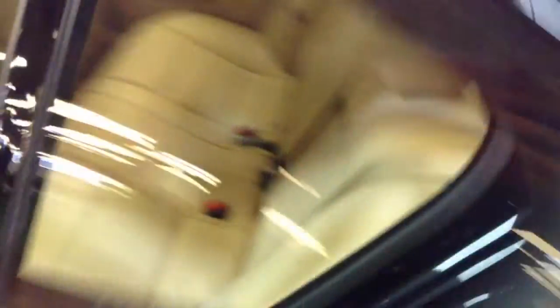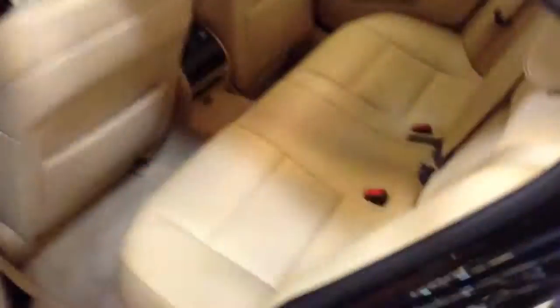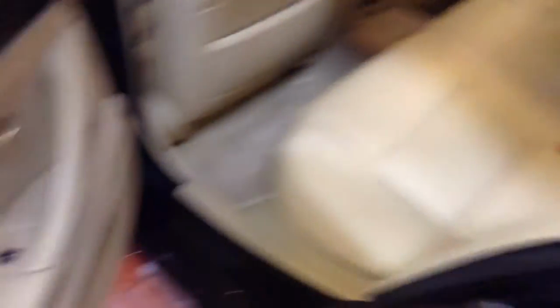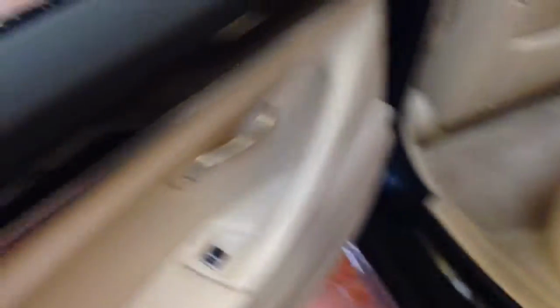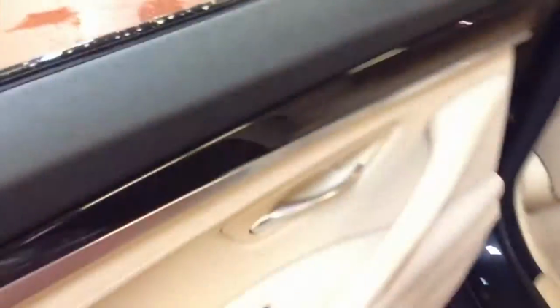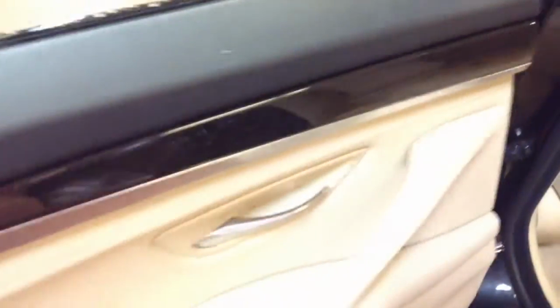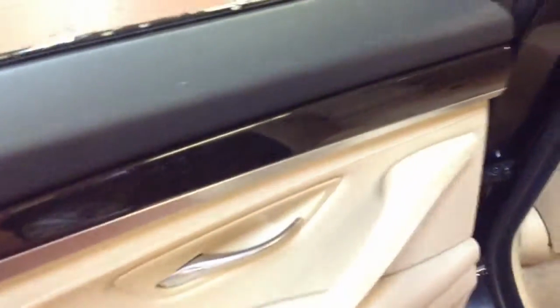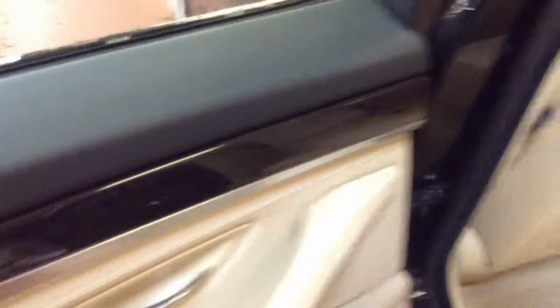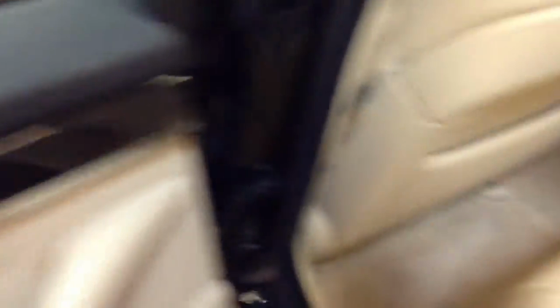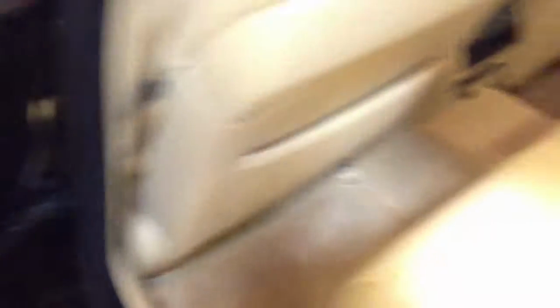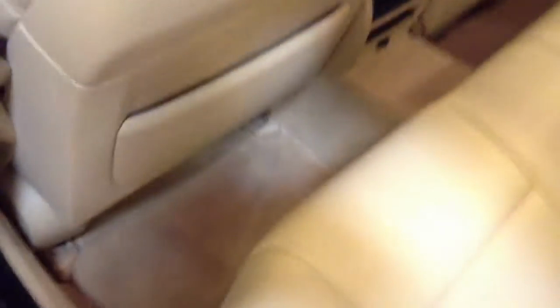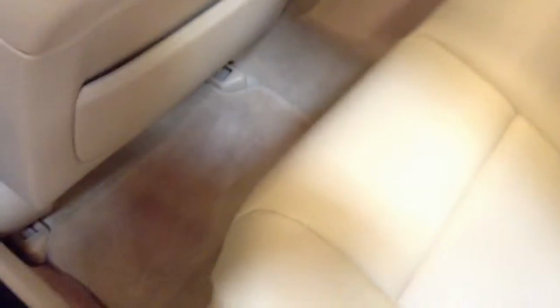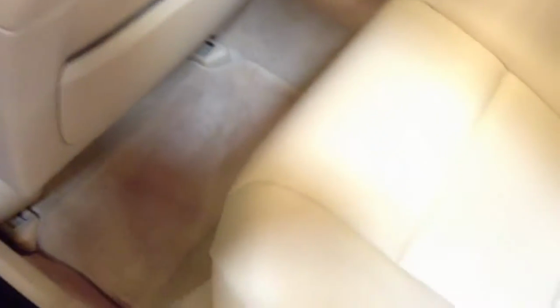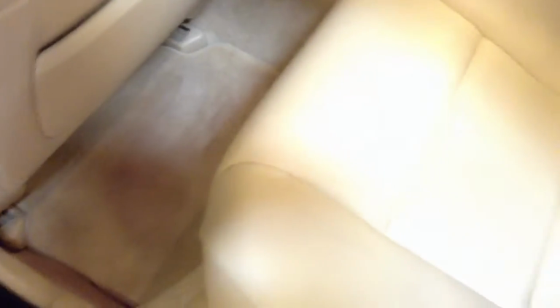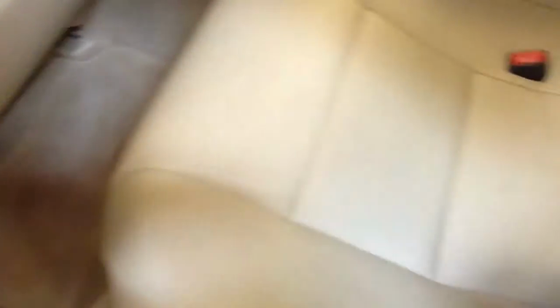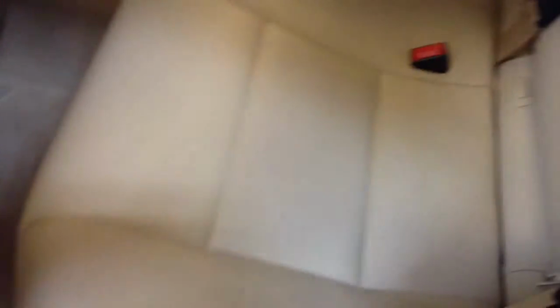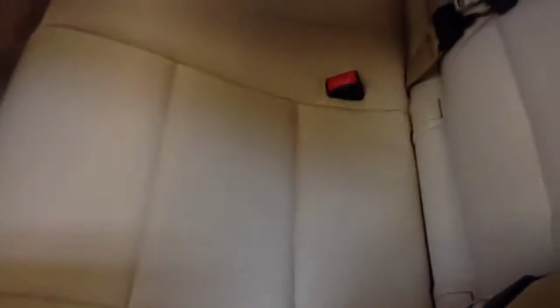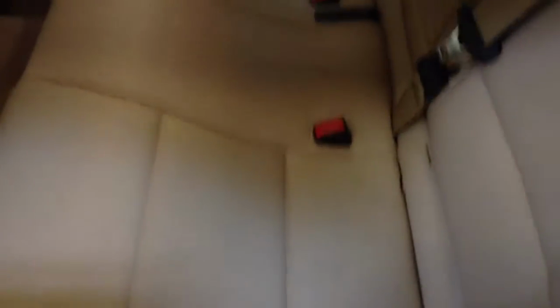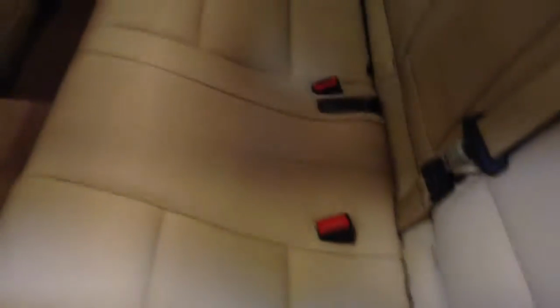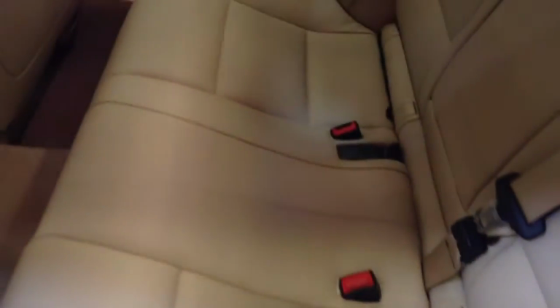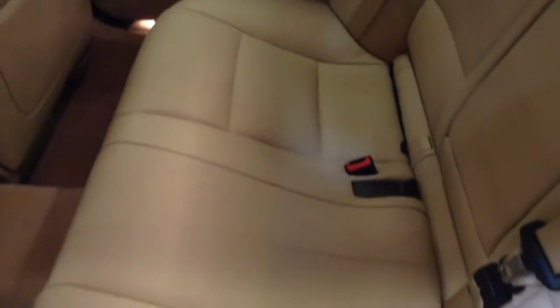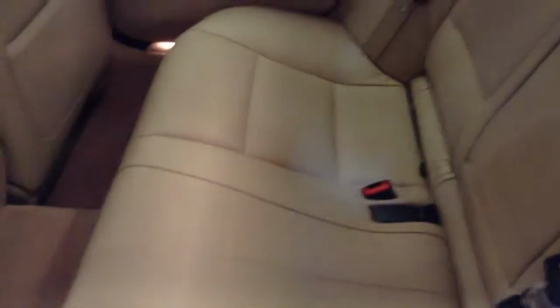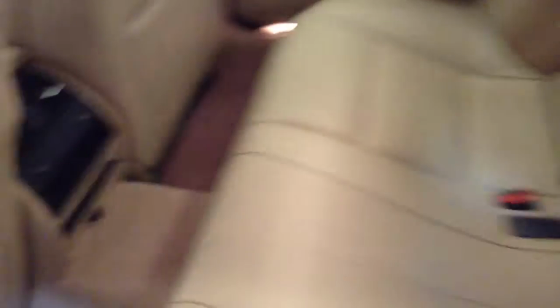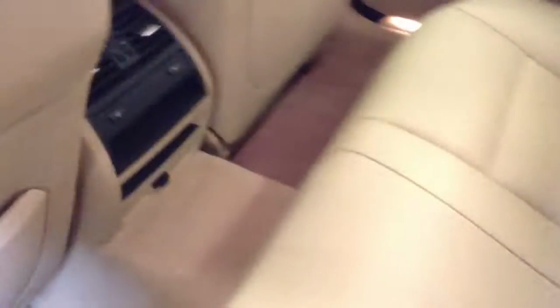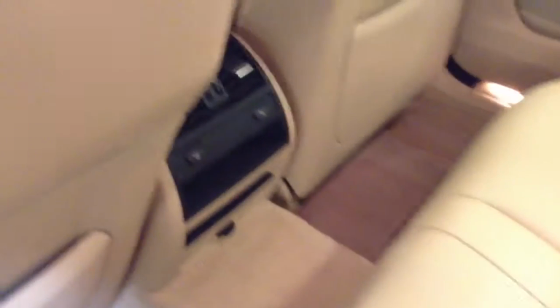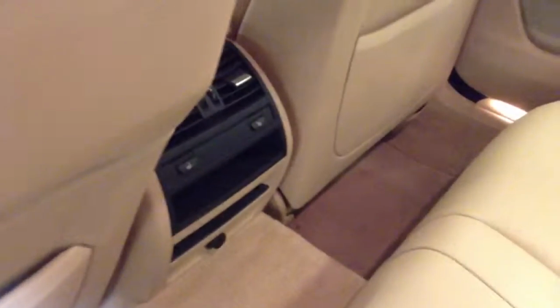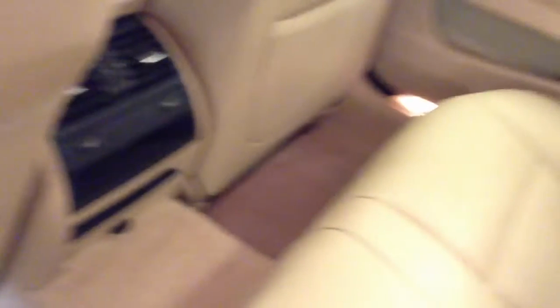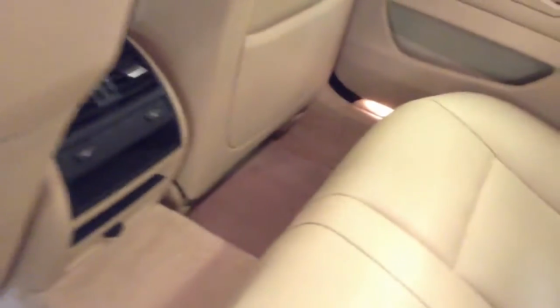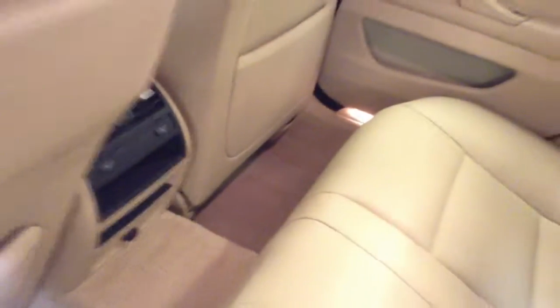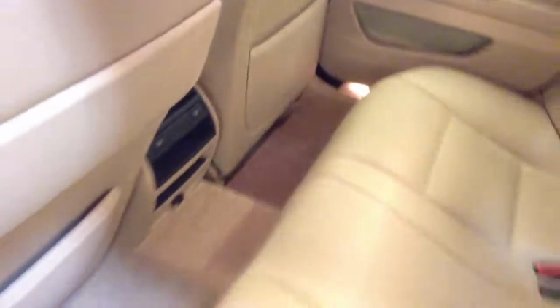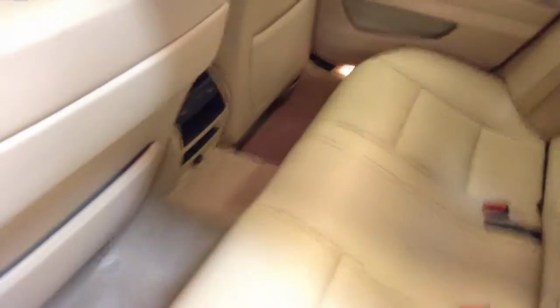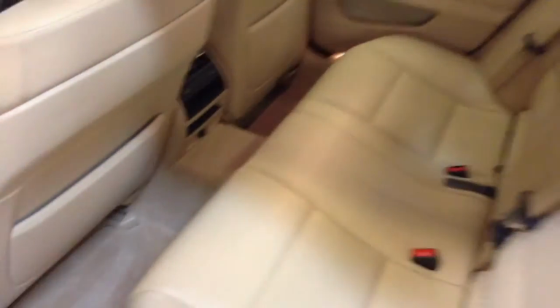Getting to the back — it does have the dark wood trim. The back seat honestly looks like no one ever sat in it. It's got the heated seats back here, and it's got the heated steering wheel up front.